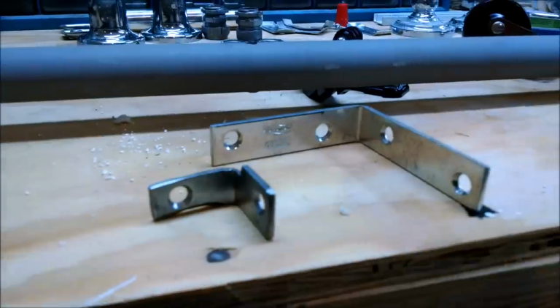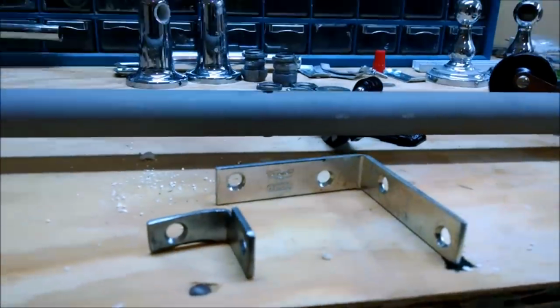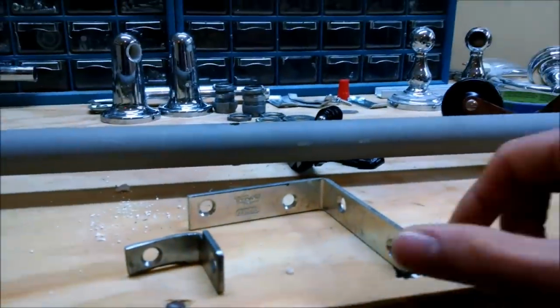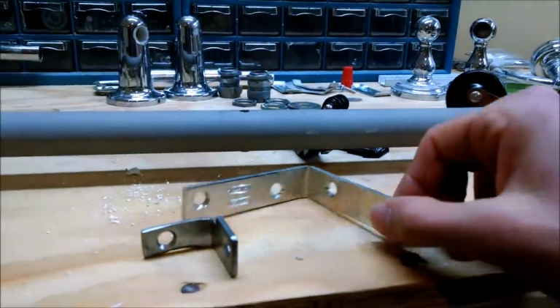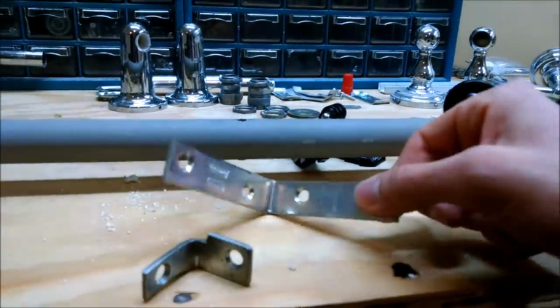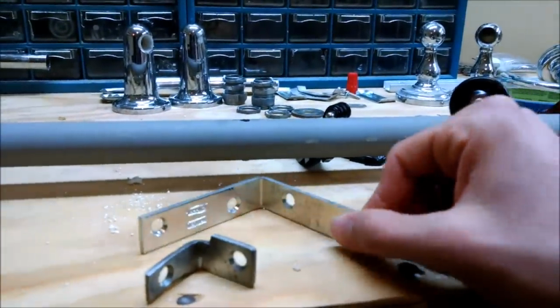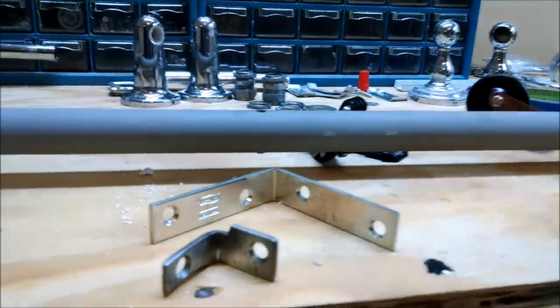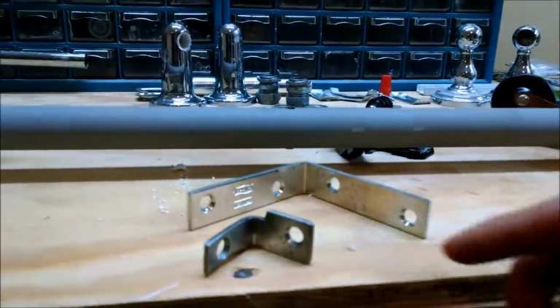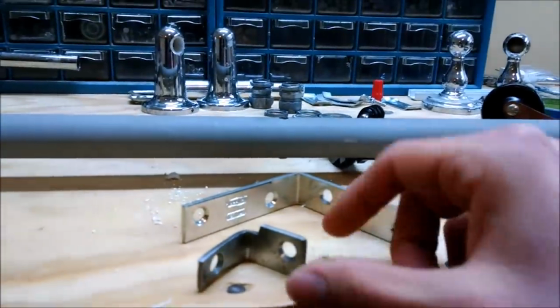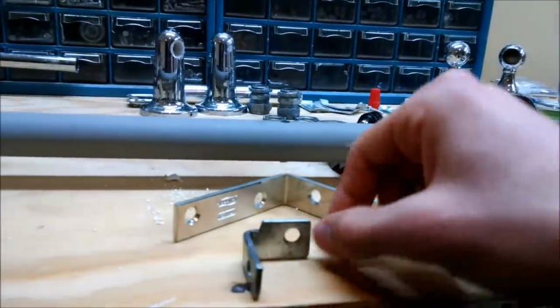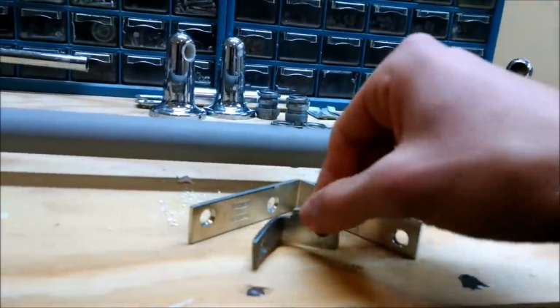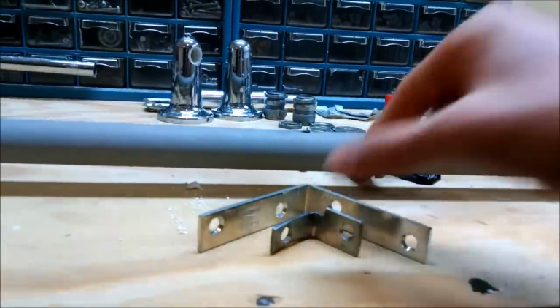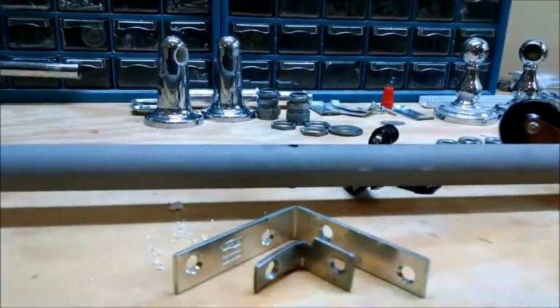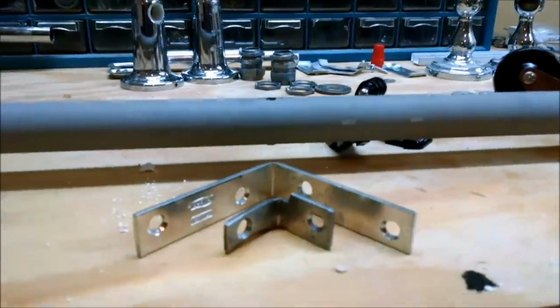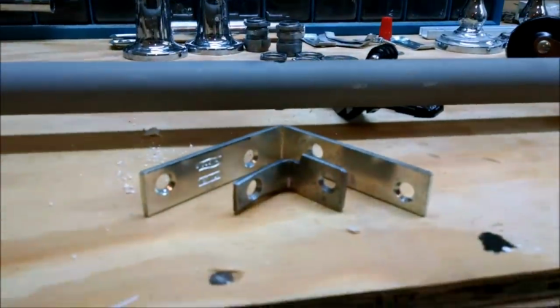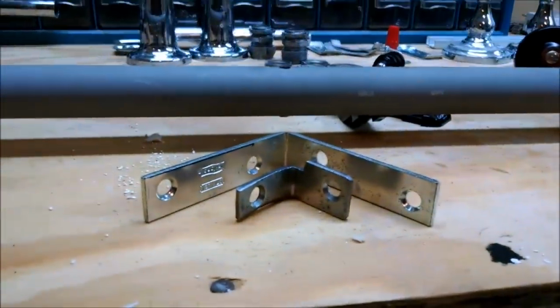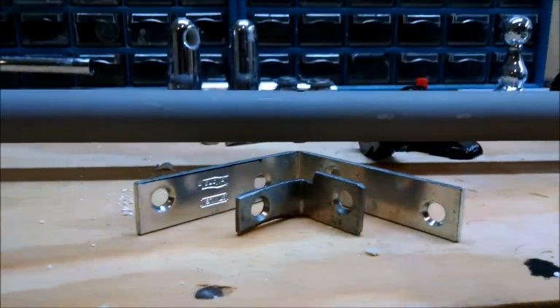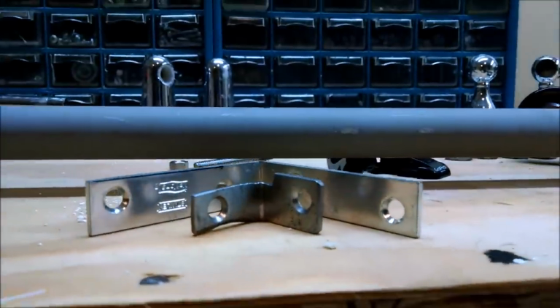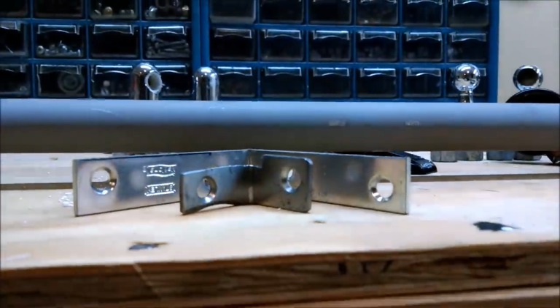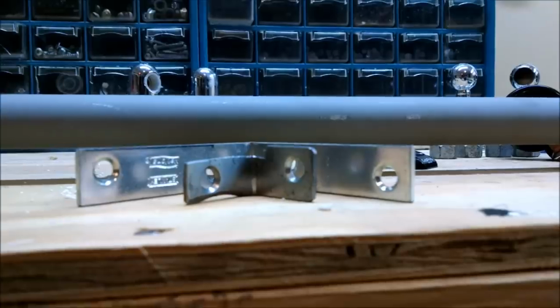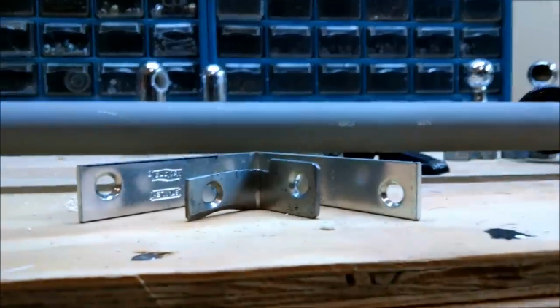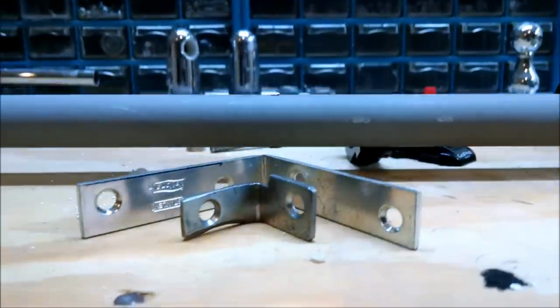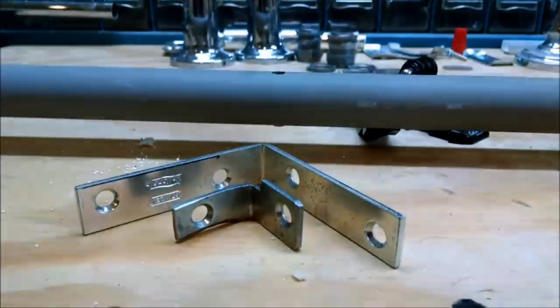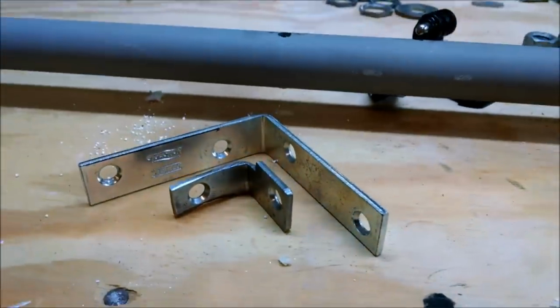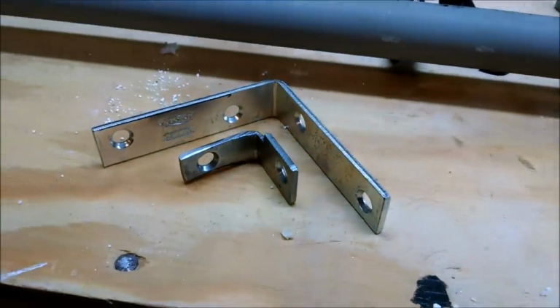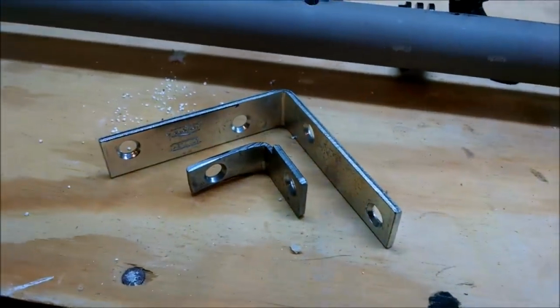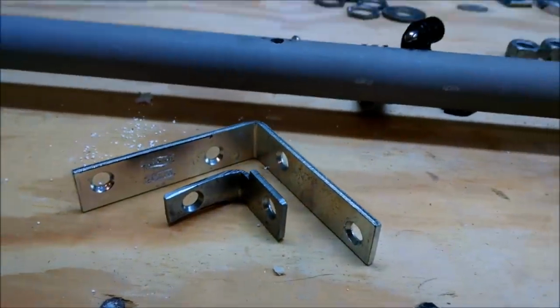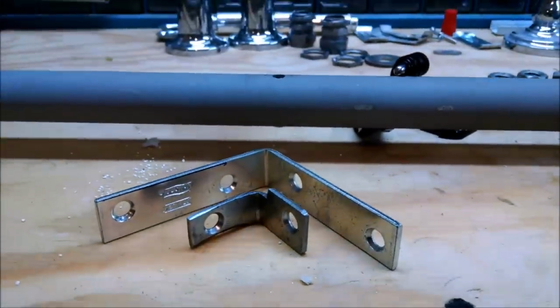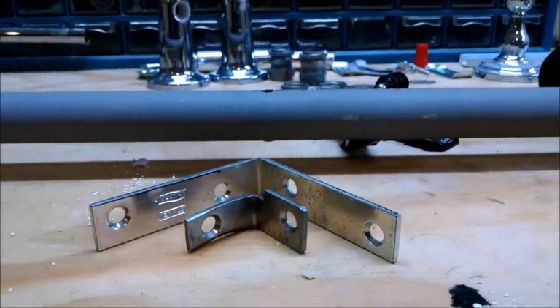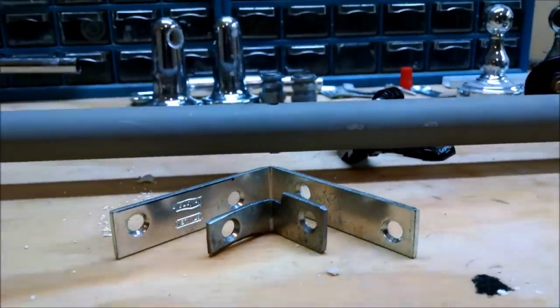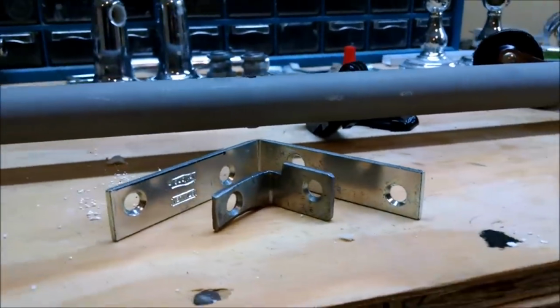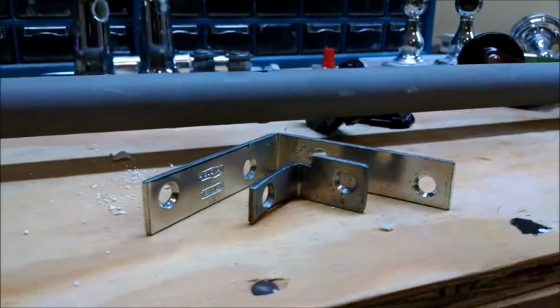We took this metal bracket and you can see how much we cut off of it. Once it's mounted, you'll be able to see how it works.